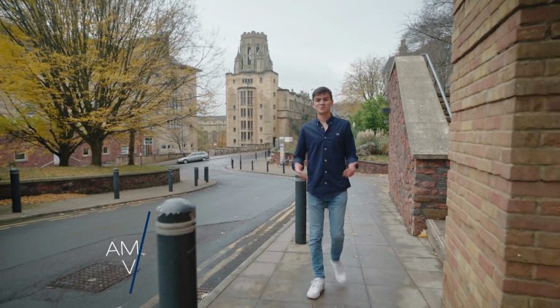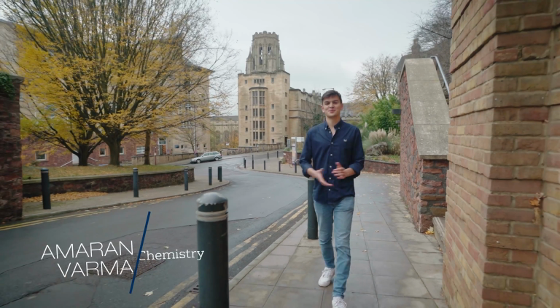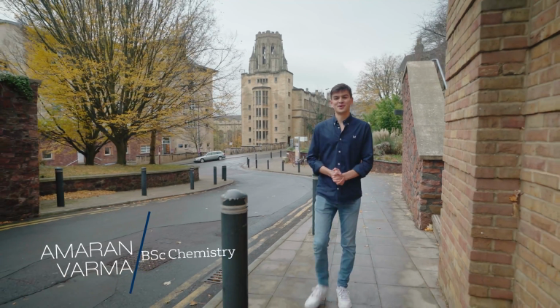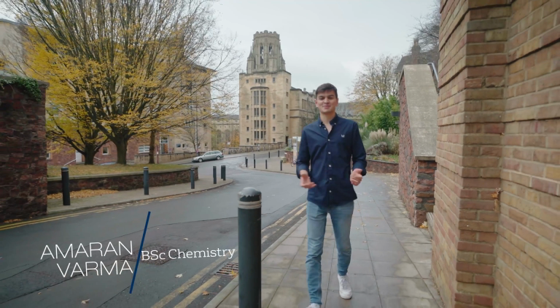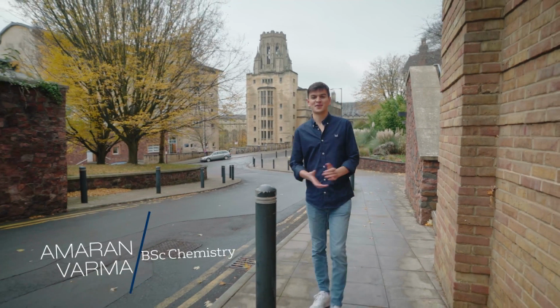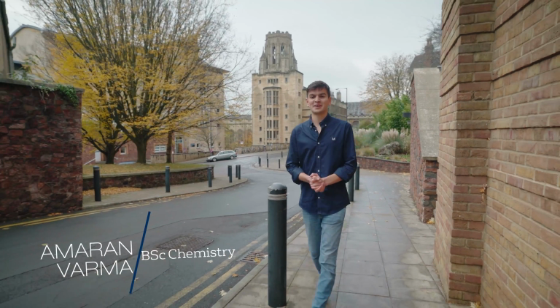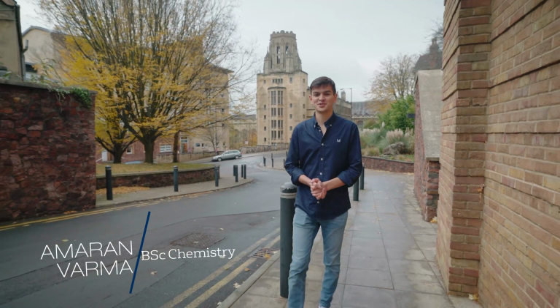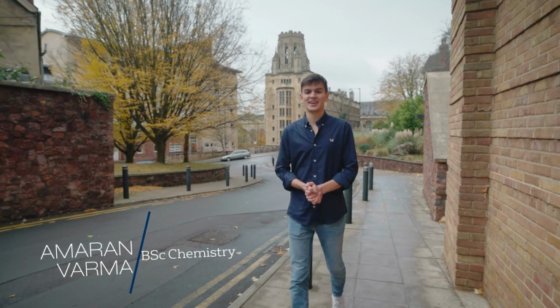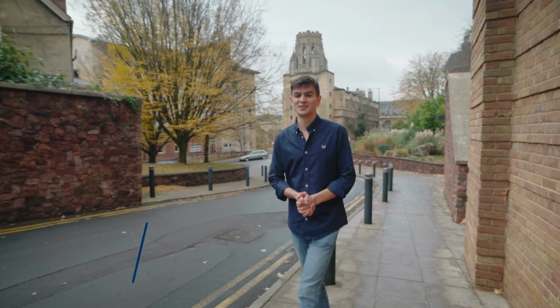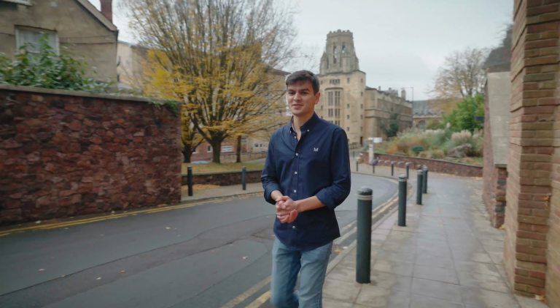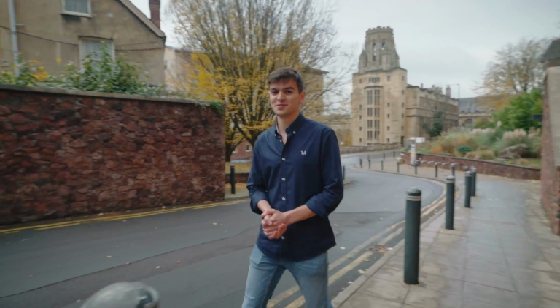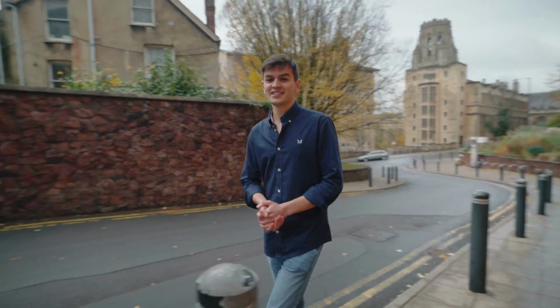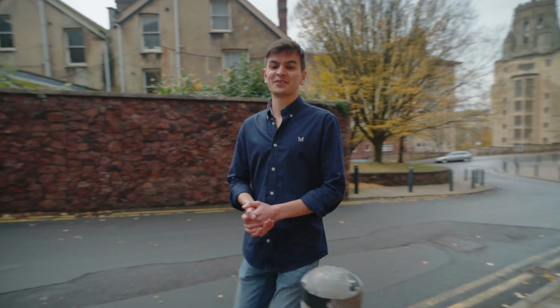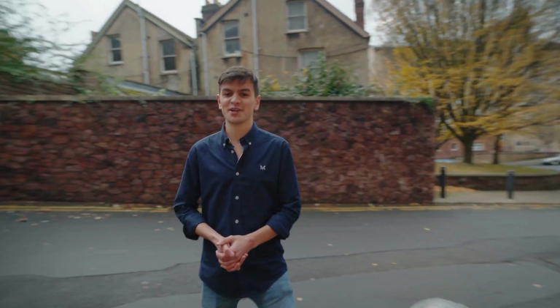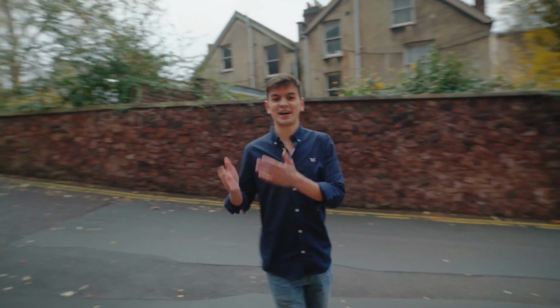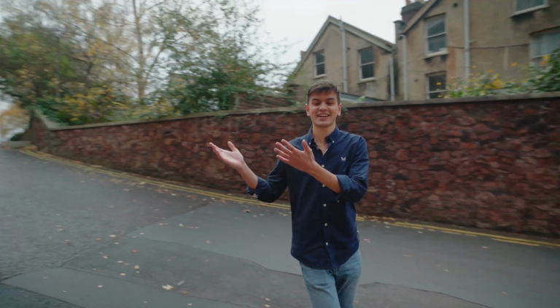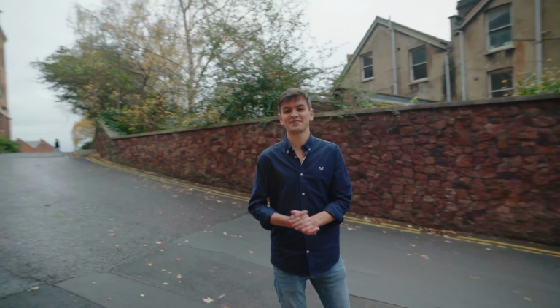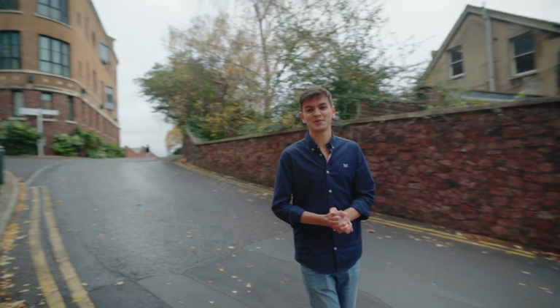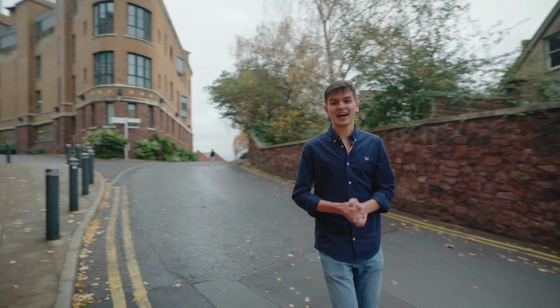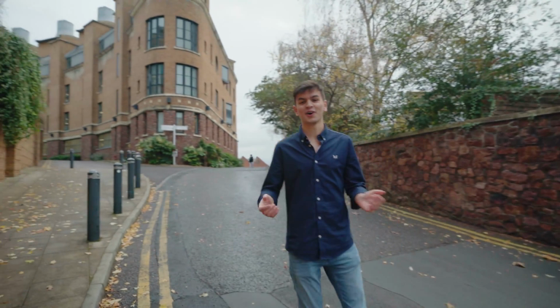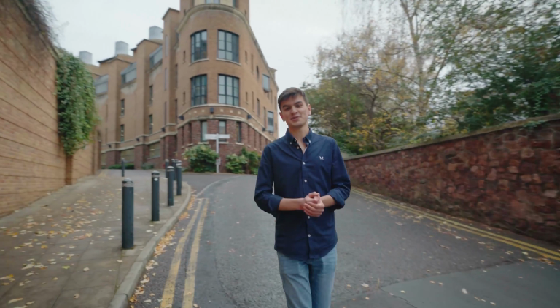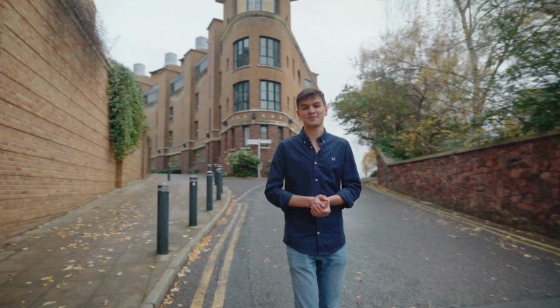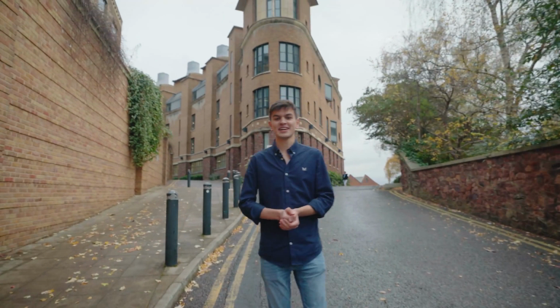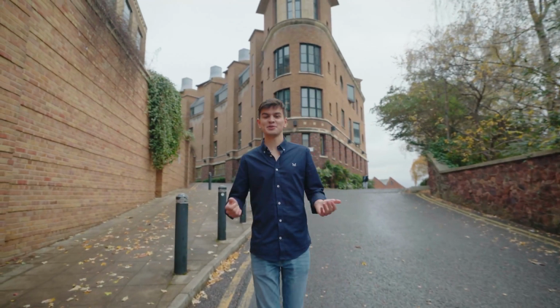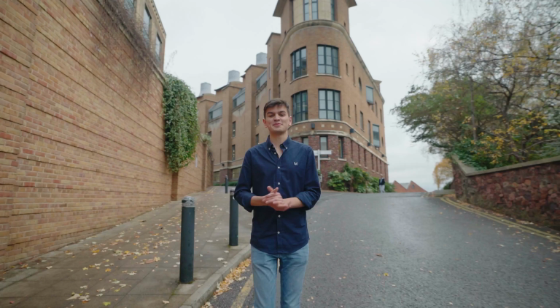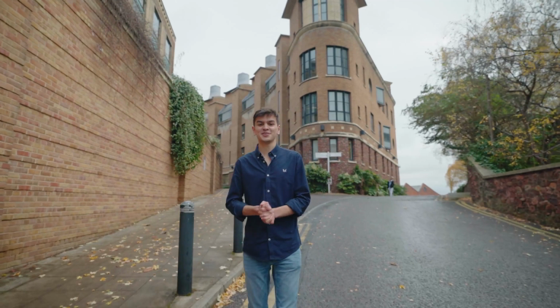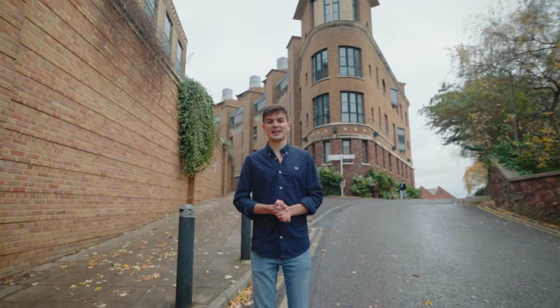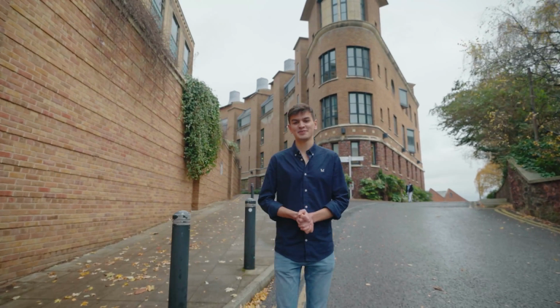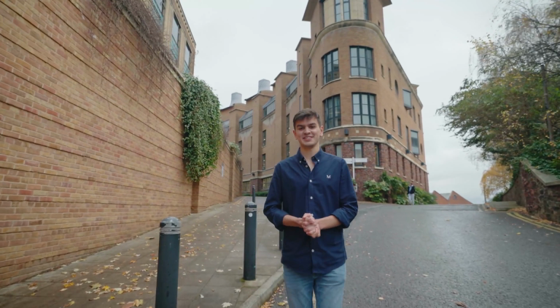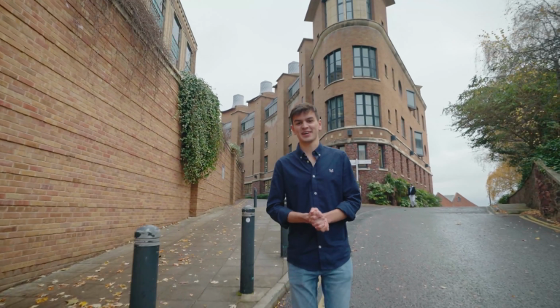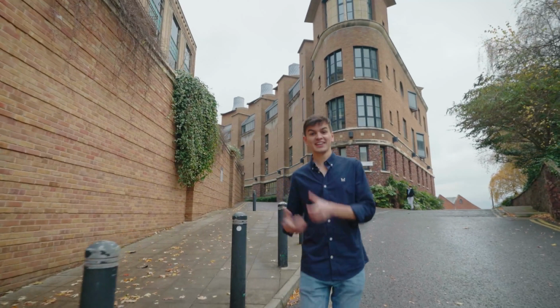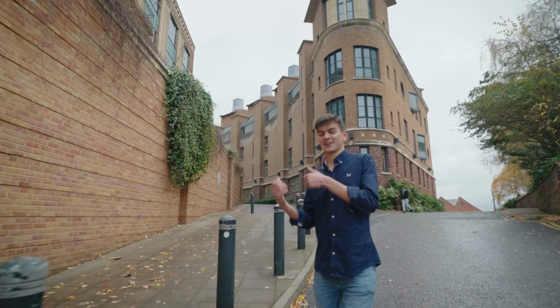Welcome to Bristol. I'm Amrin, a final year chemistry student here at the University of Bristol. Today I'm going to show you around our fantastic chemistry building at the heart of the Bristol campus, in the middle of one of the most interesting and vibrant cities in the UK. Let's head up.